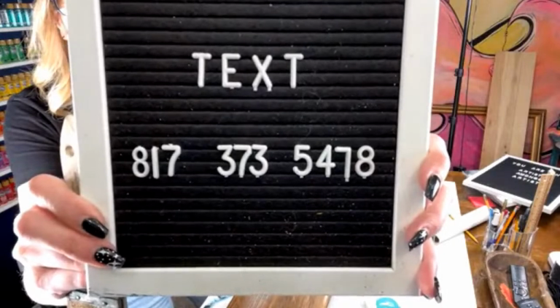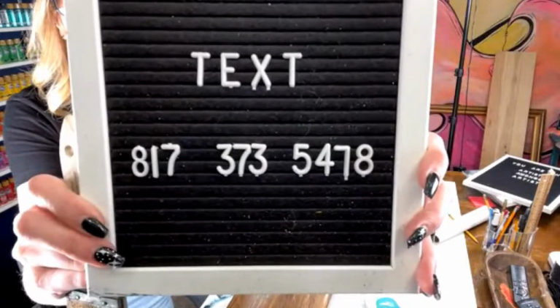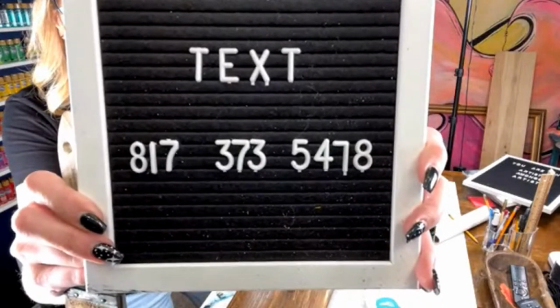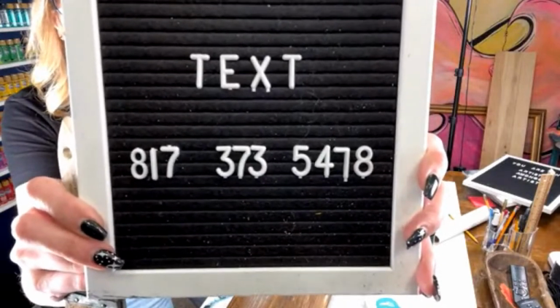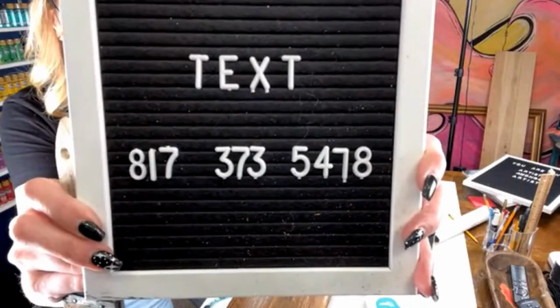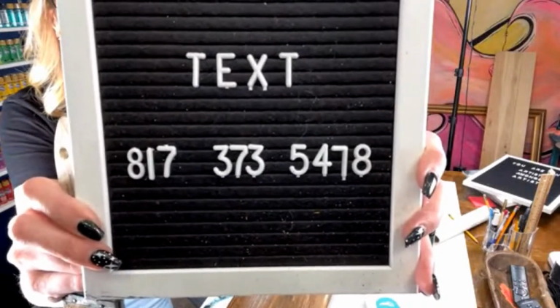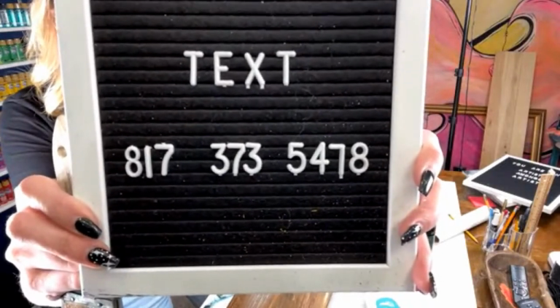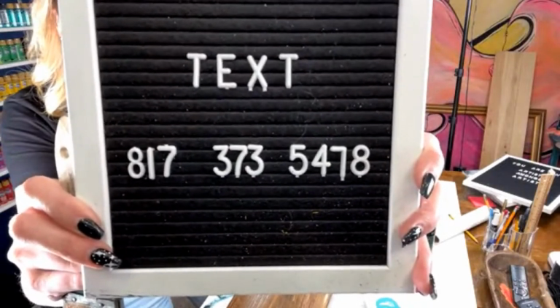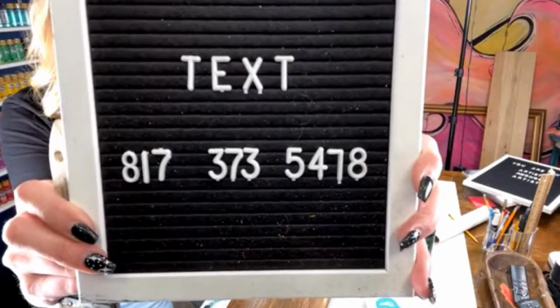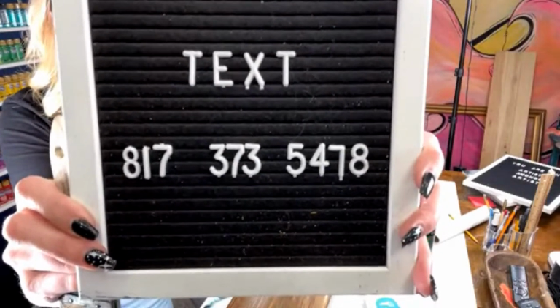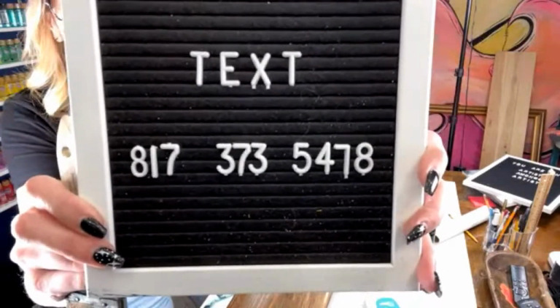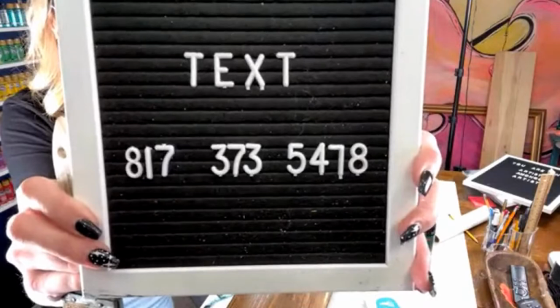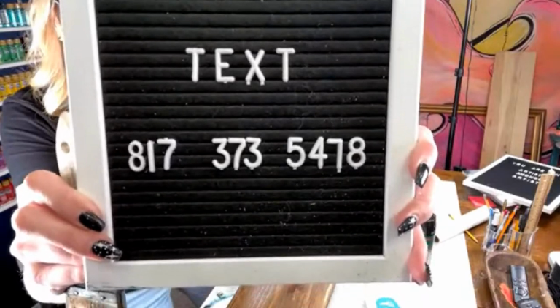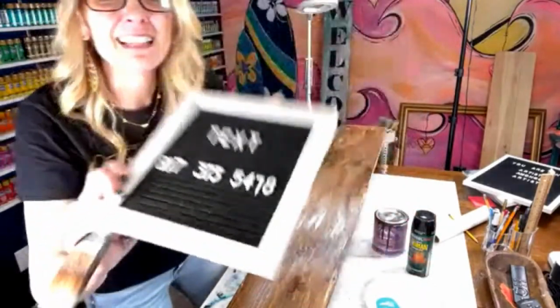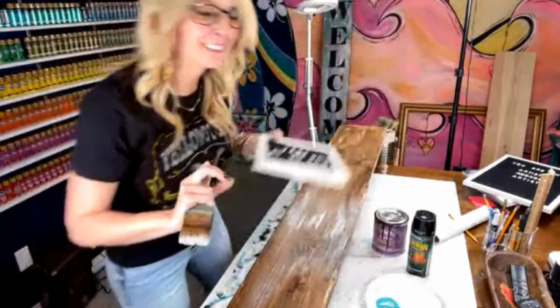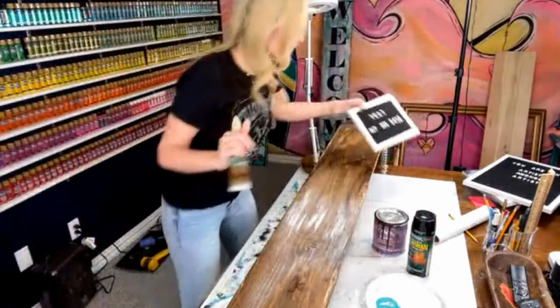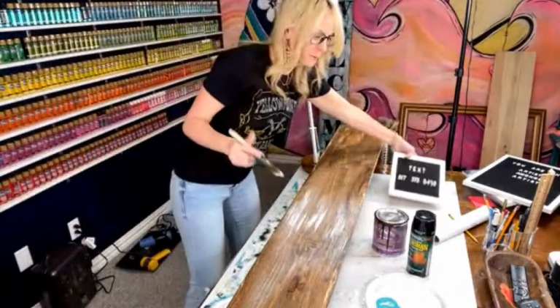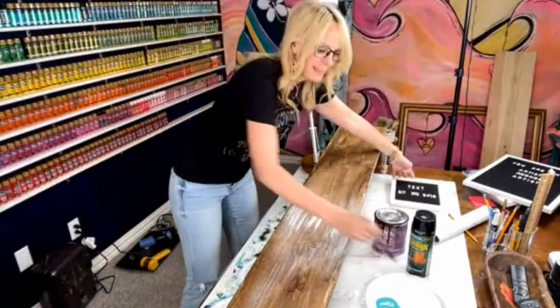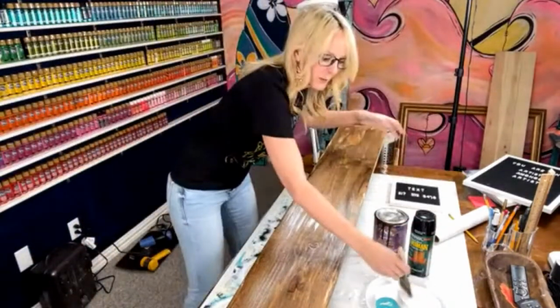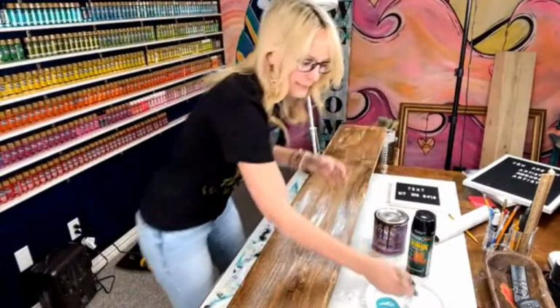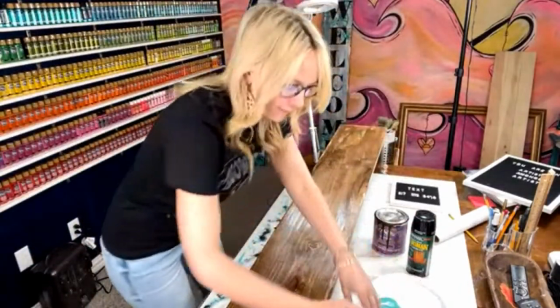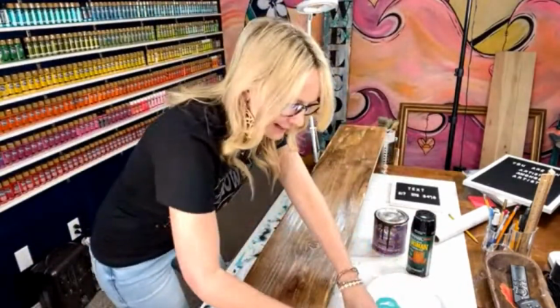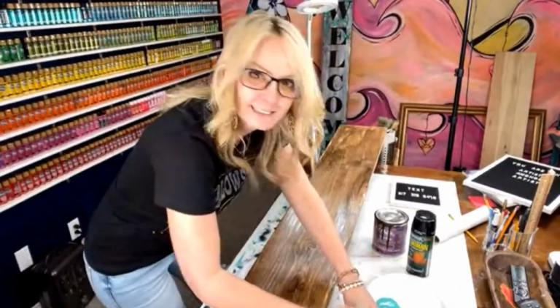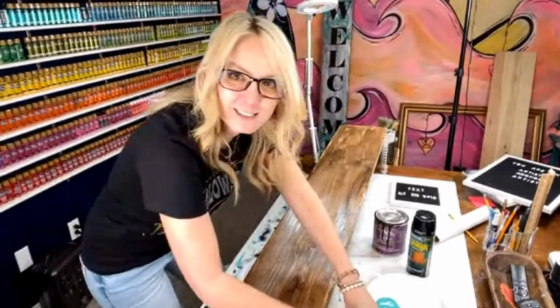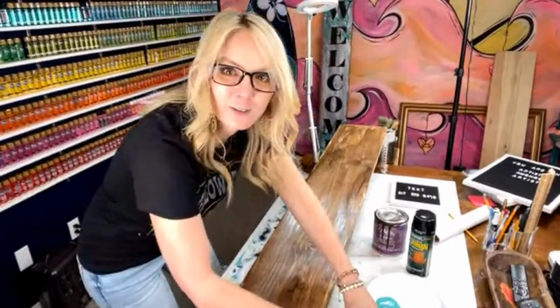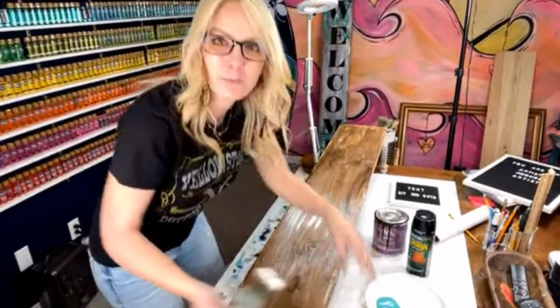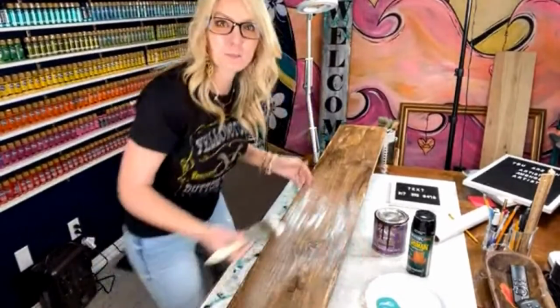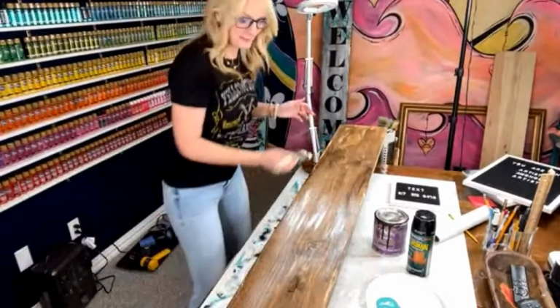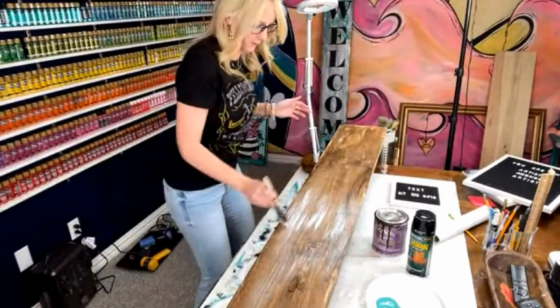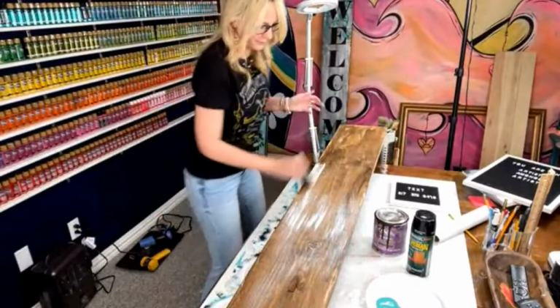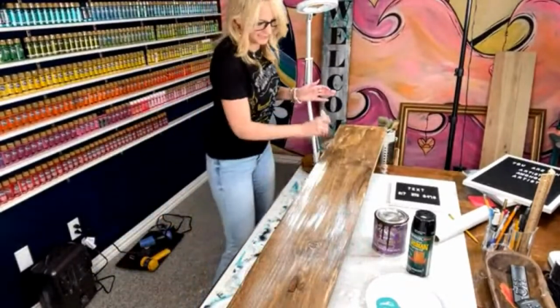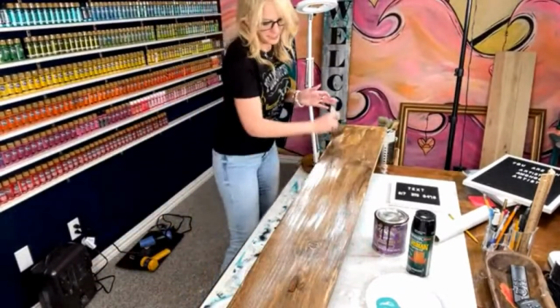I'll leave it up for five seconds — five, four, three, two, one. Go ahead and screenshot, then text the word gnome. You'll get a free gift, and when I have cool stuff going on, you'll get that as well.